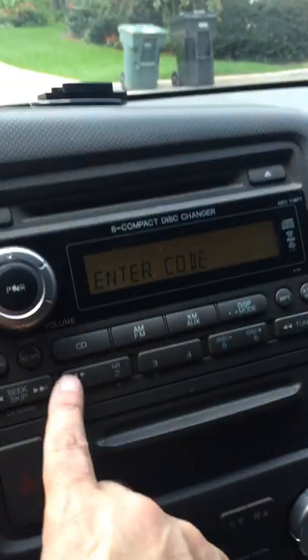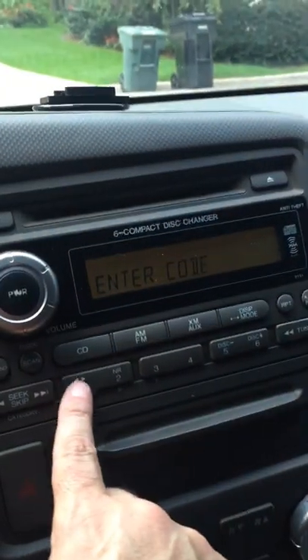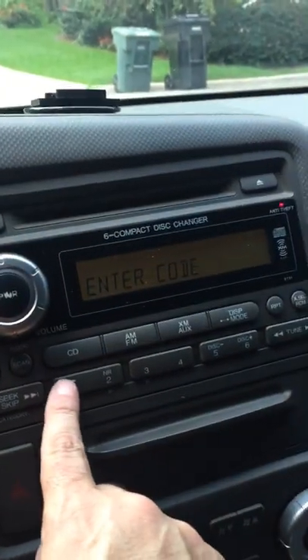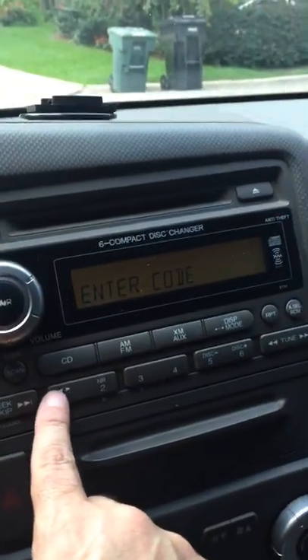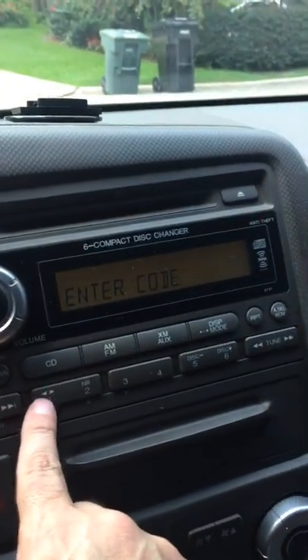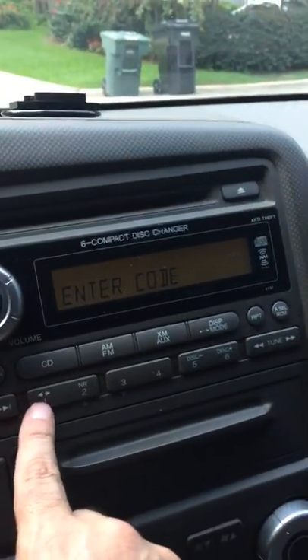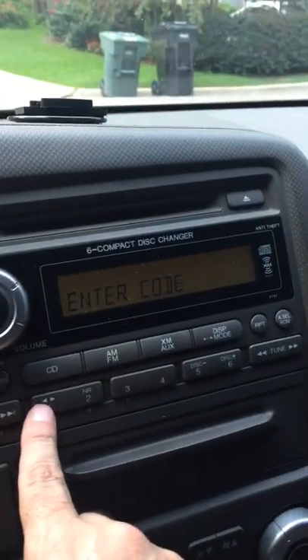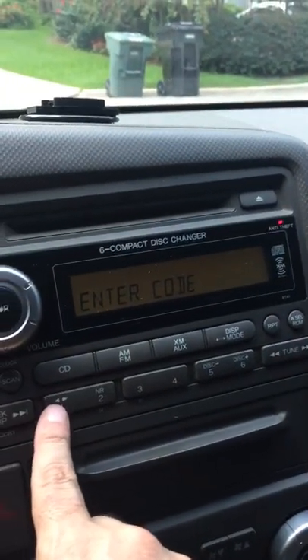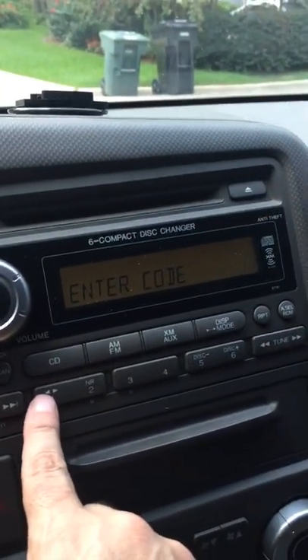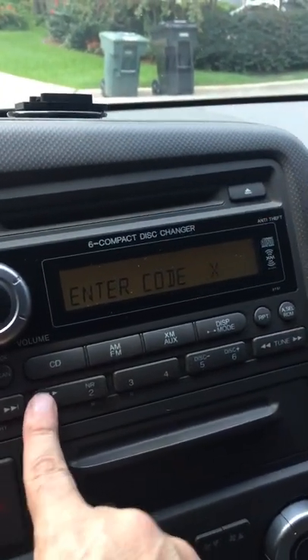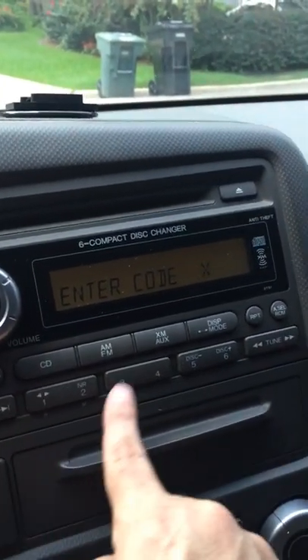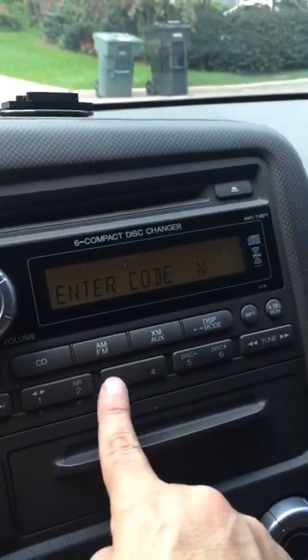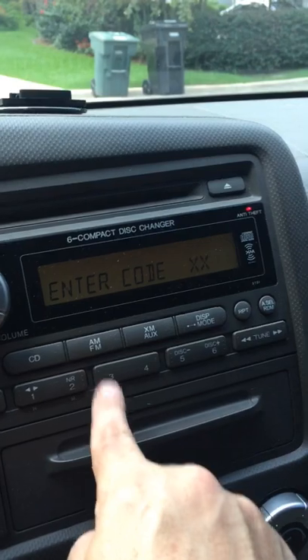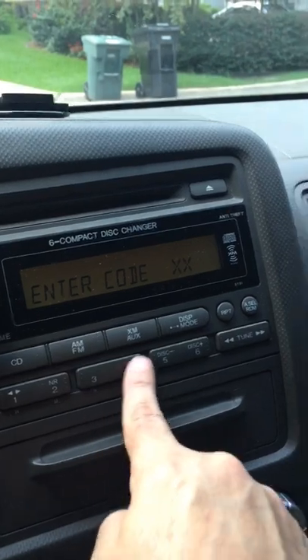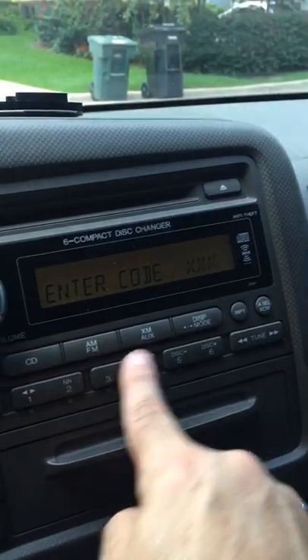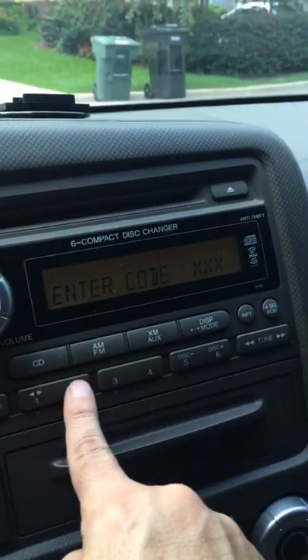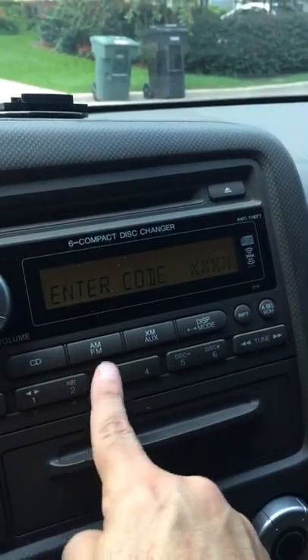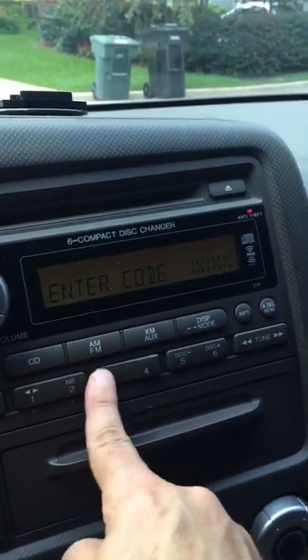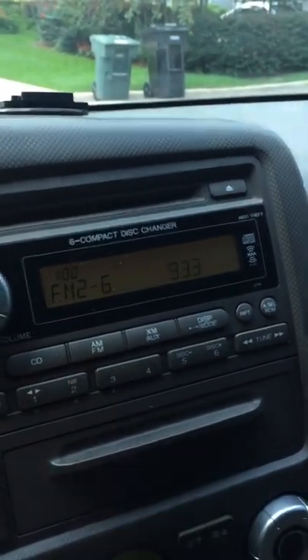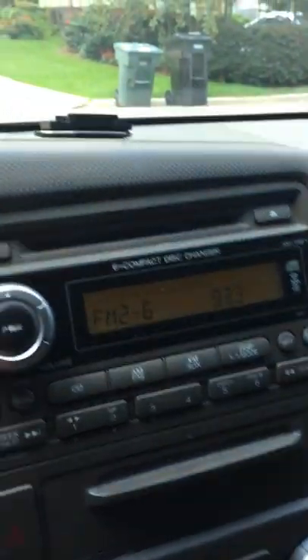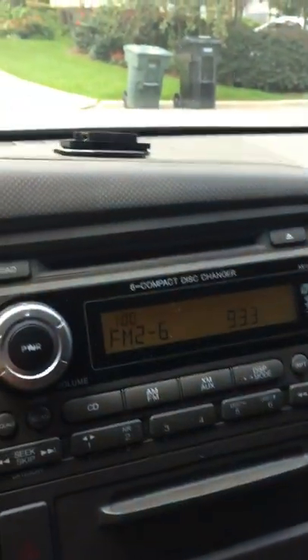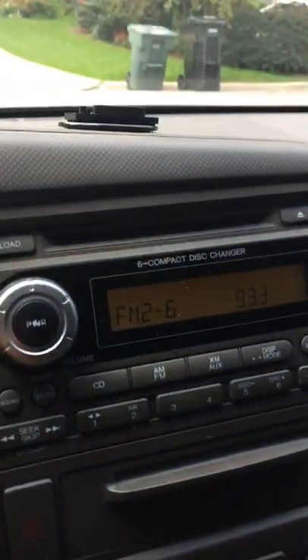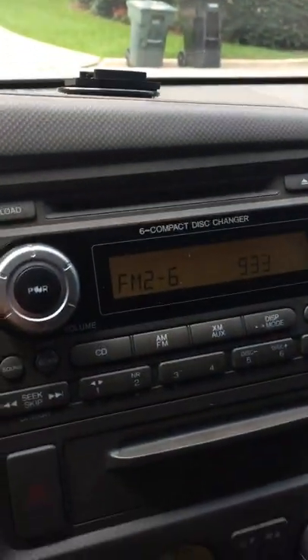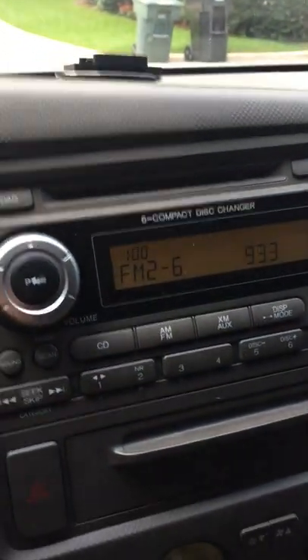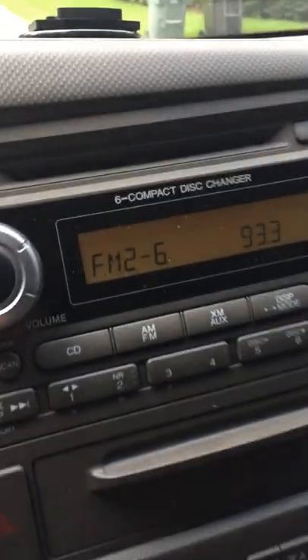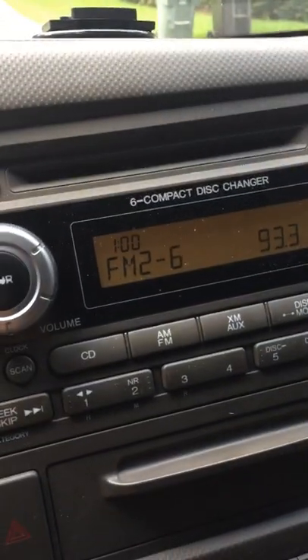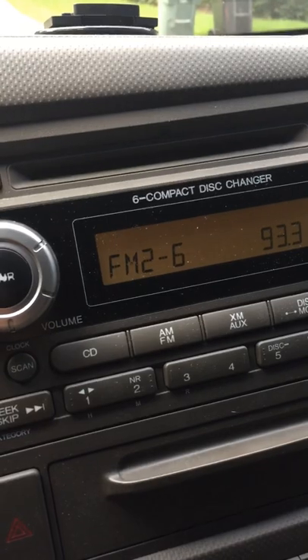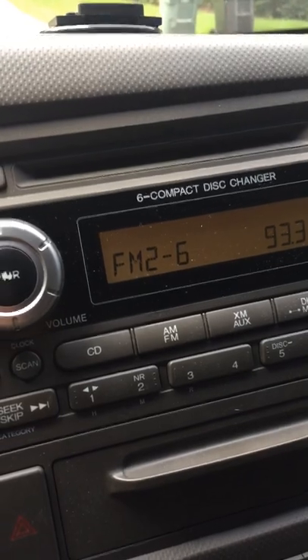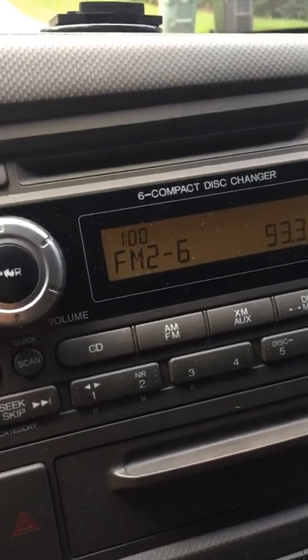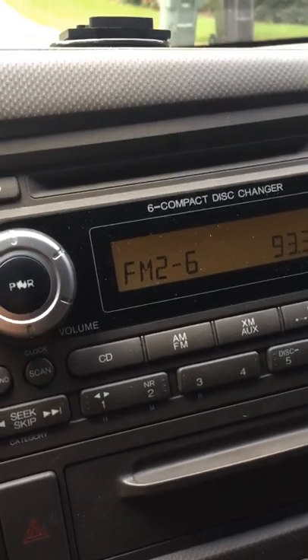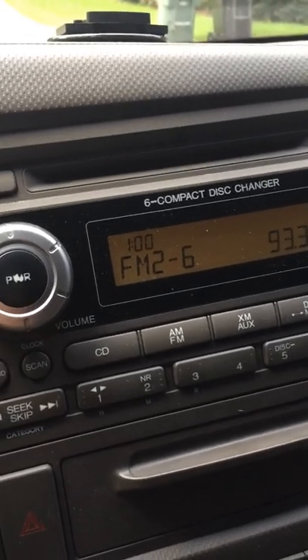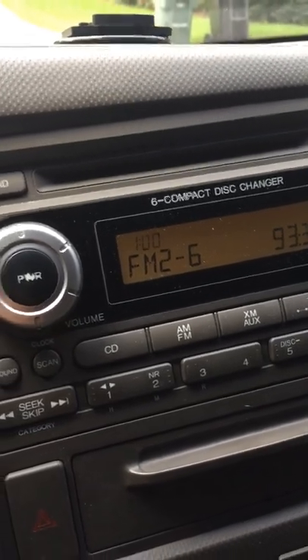So we're just going to punch the code in on the keypad. And that's it — the radio is set. Now we have to set the clock.